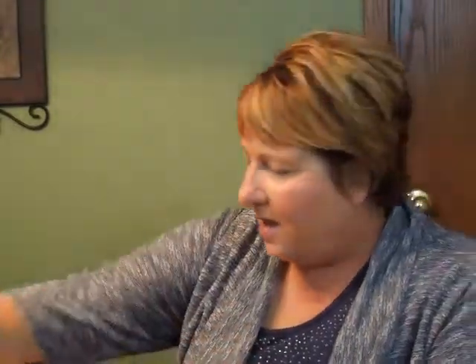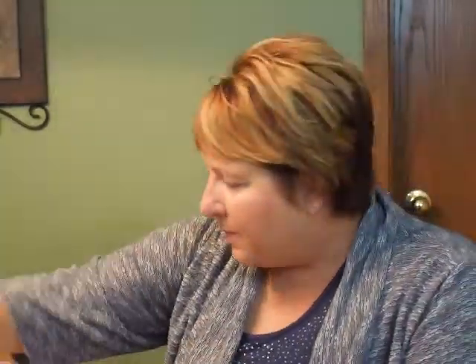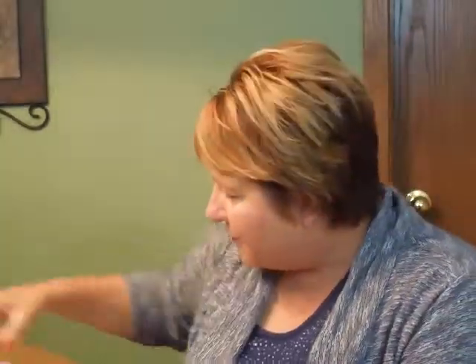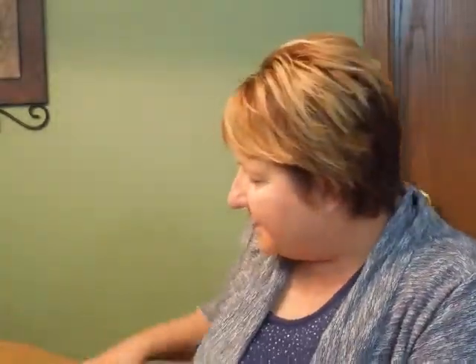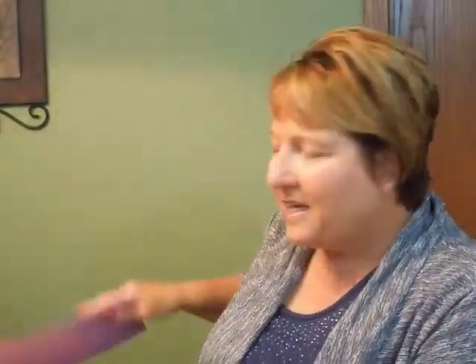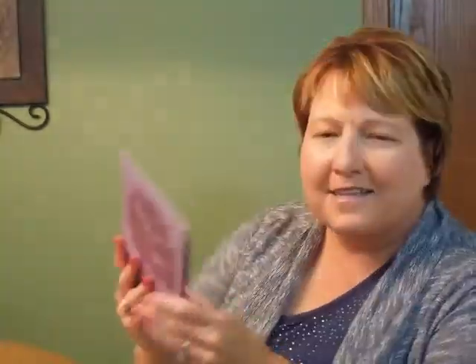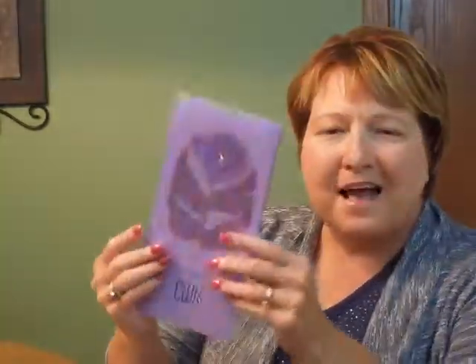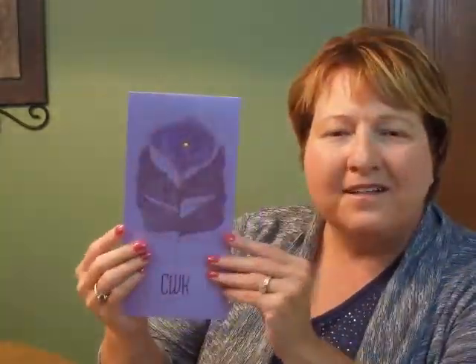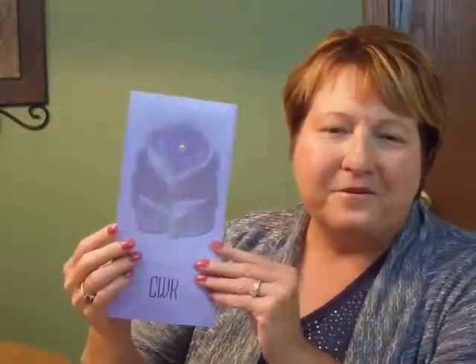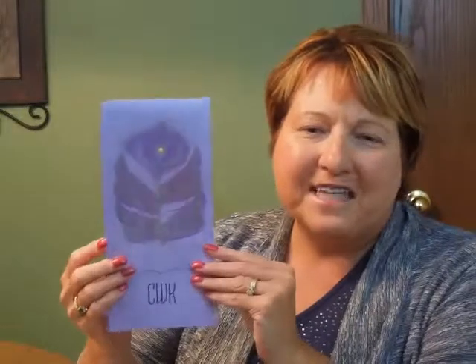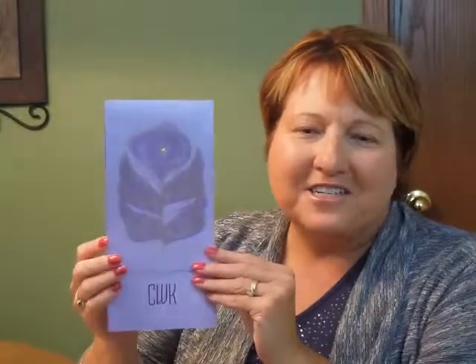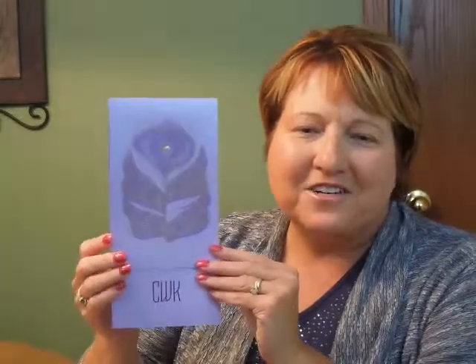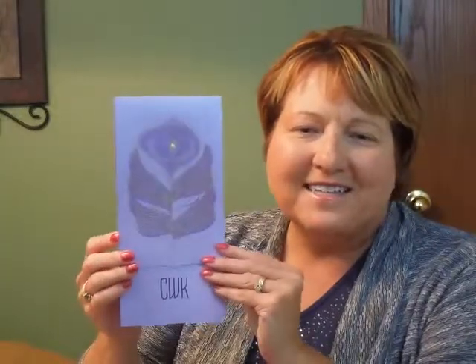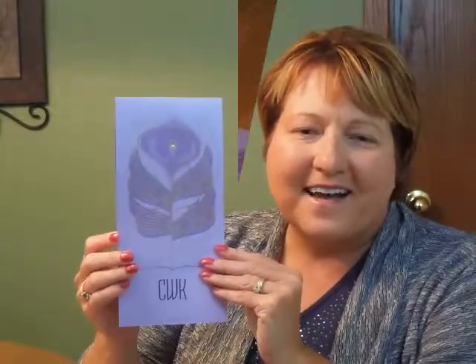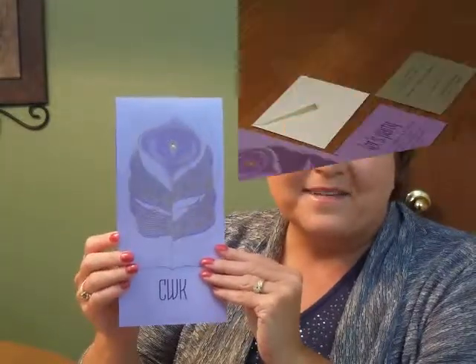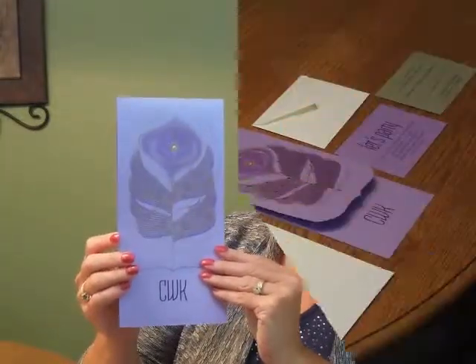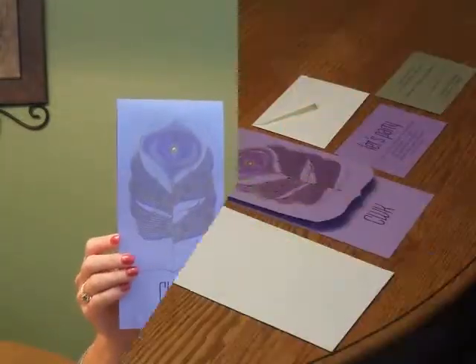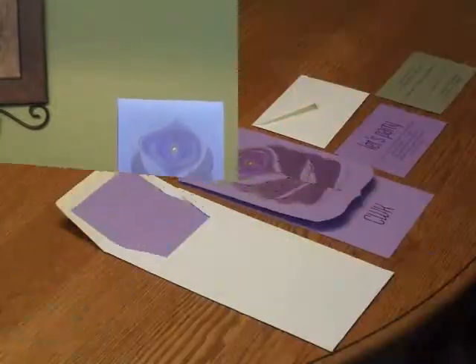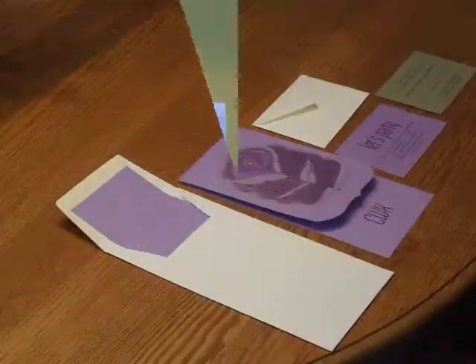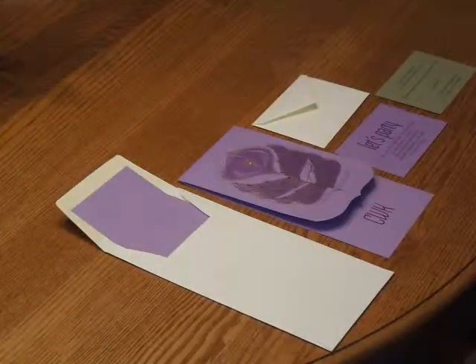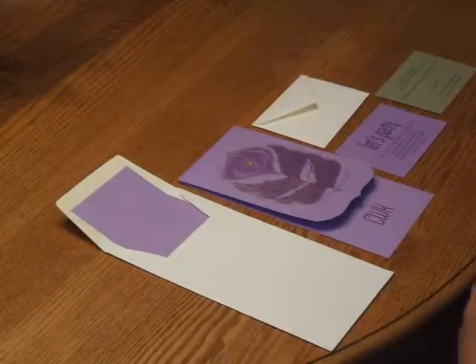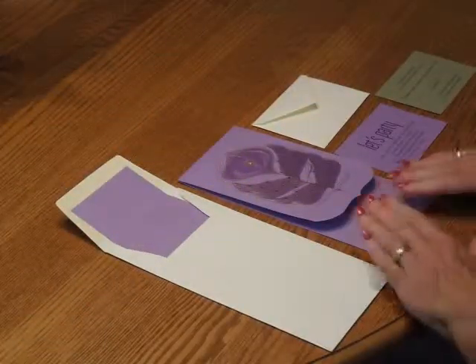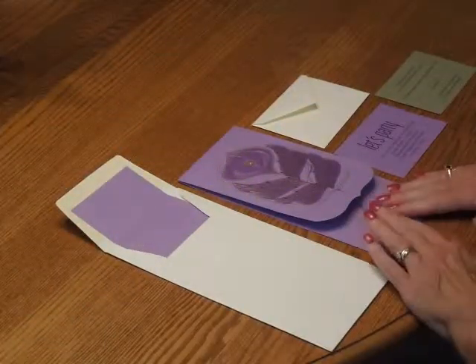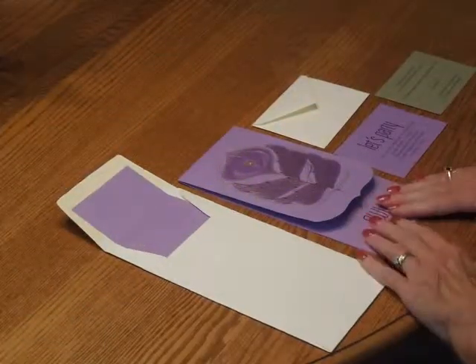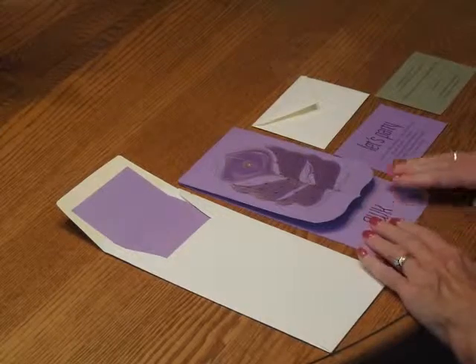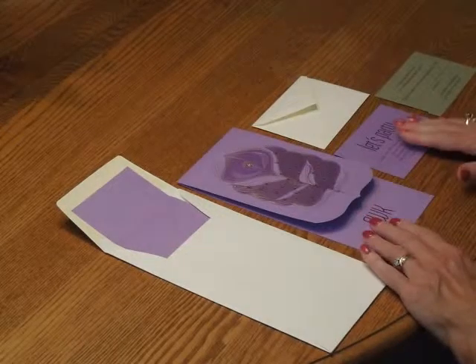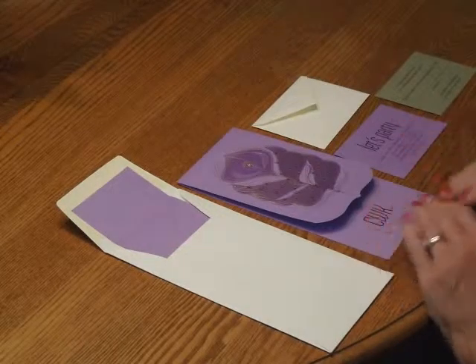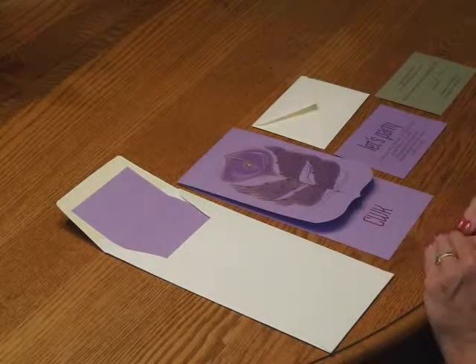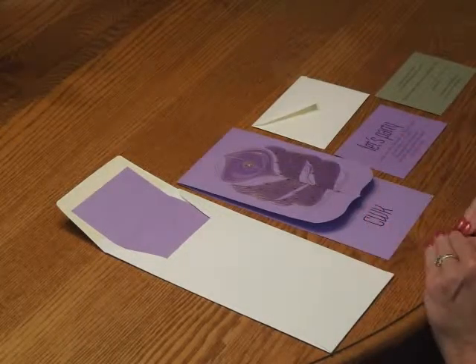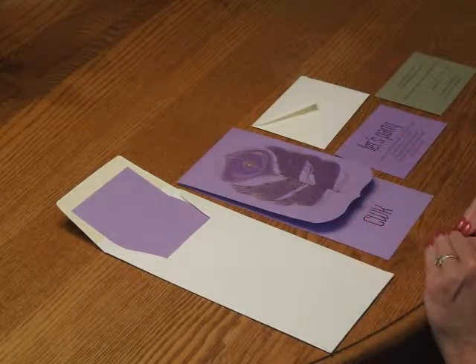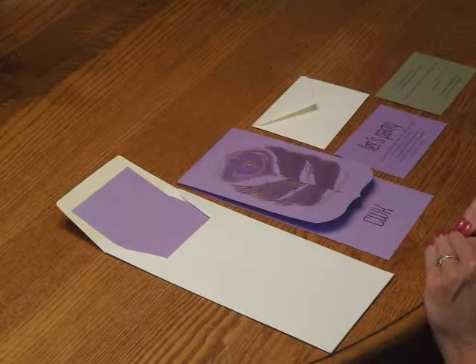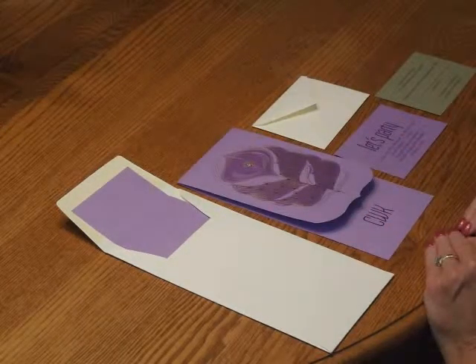You may purchase this invitation ensemble from invitationsforlust.com. To assemble this invitation, begin with the invitation and all of your other items face up in front of you.